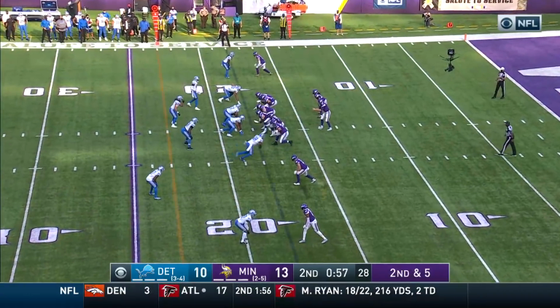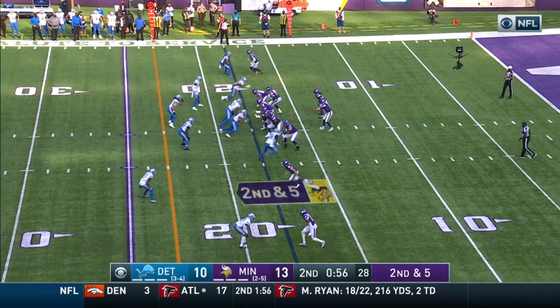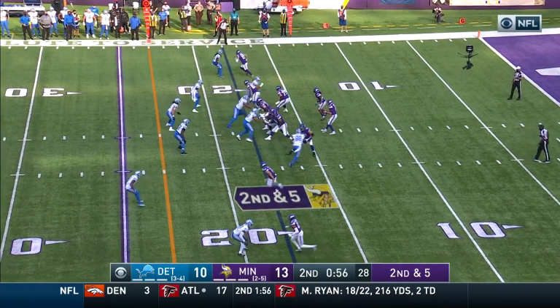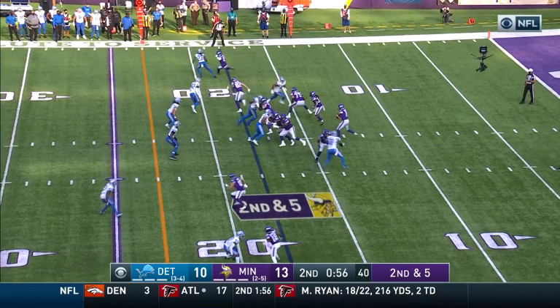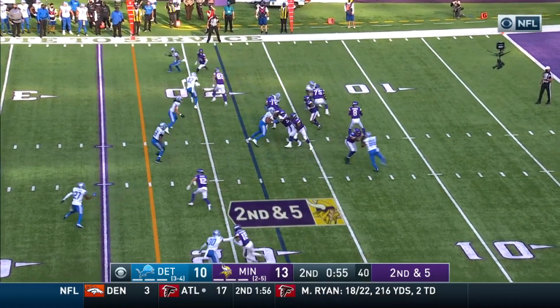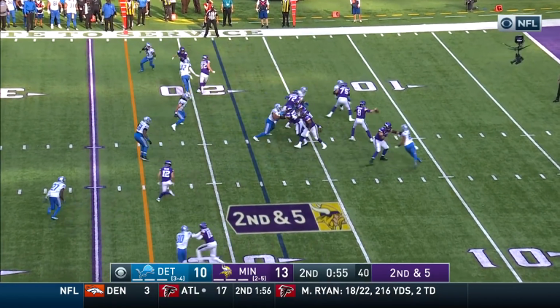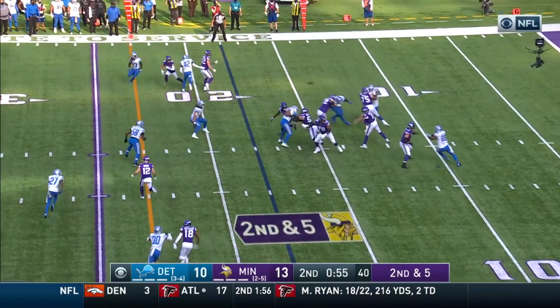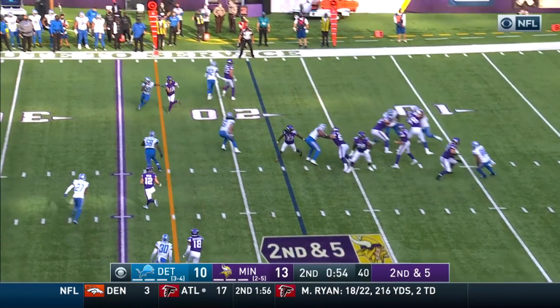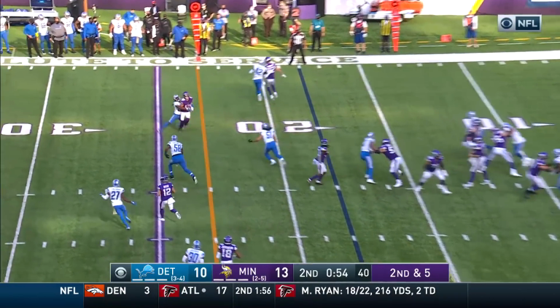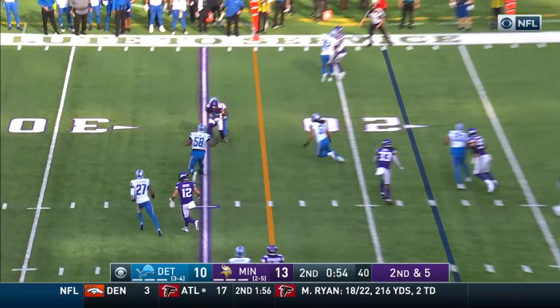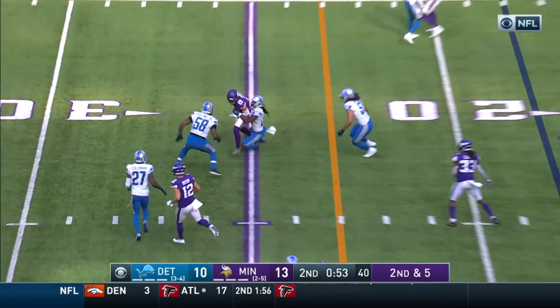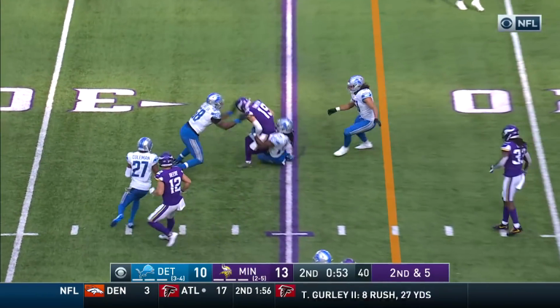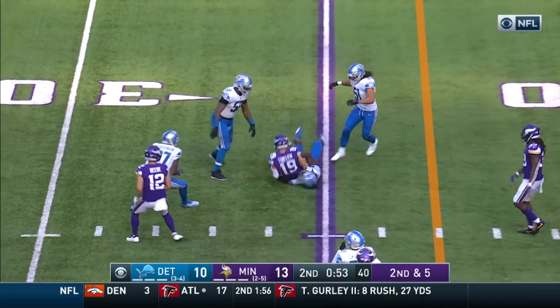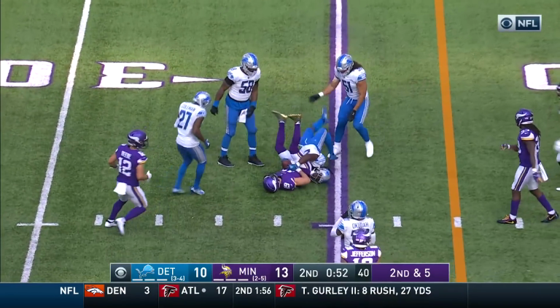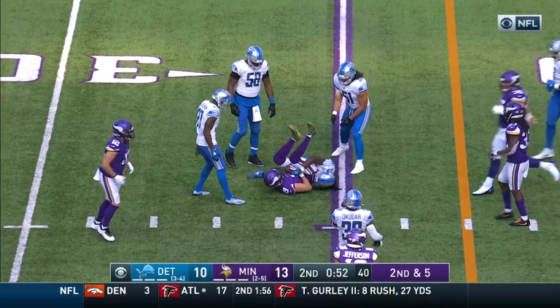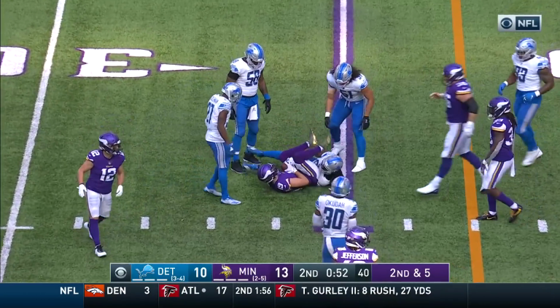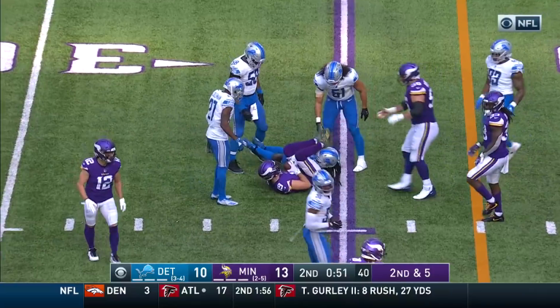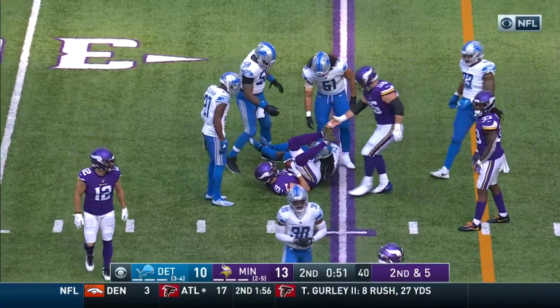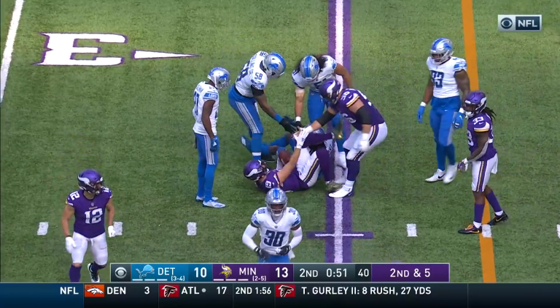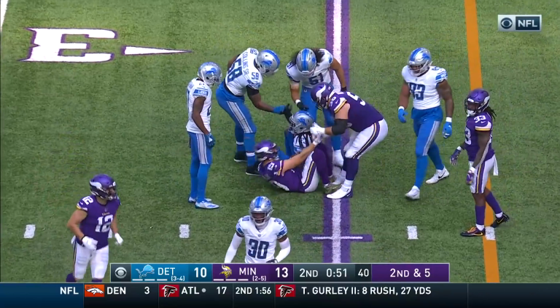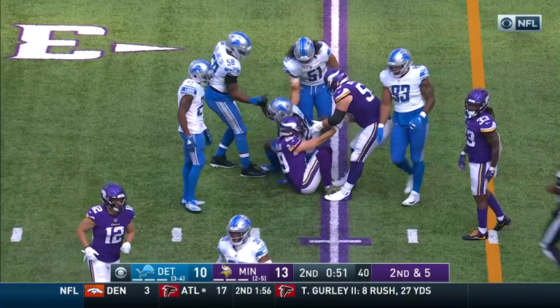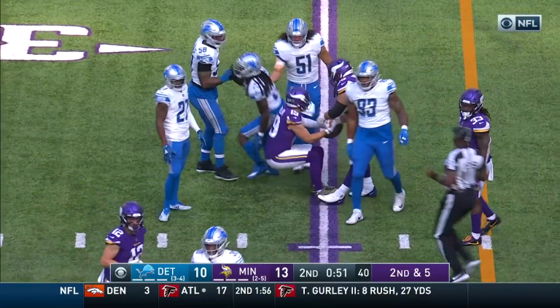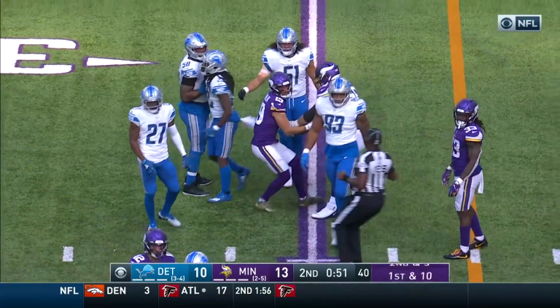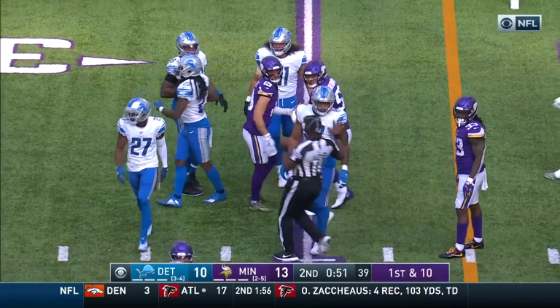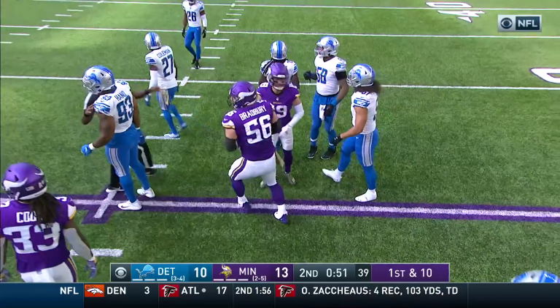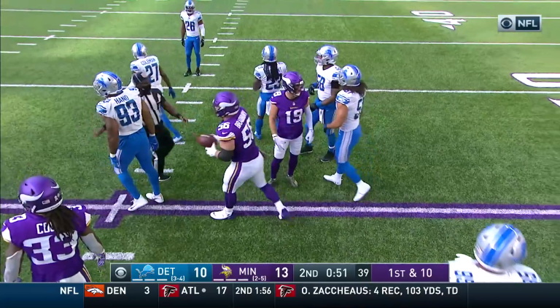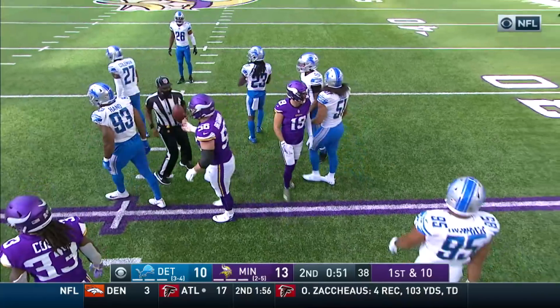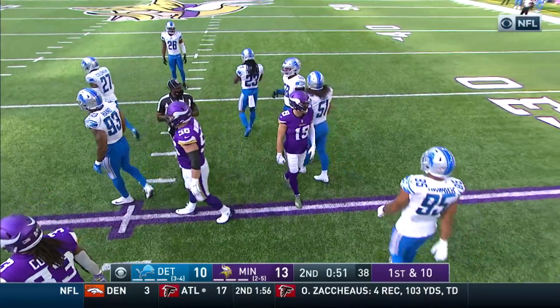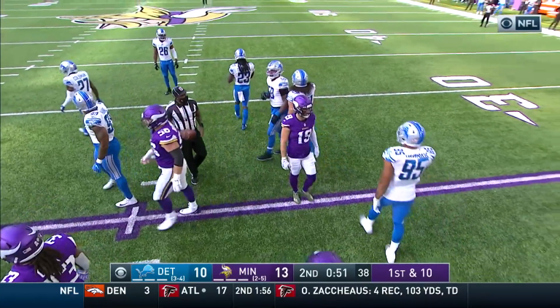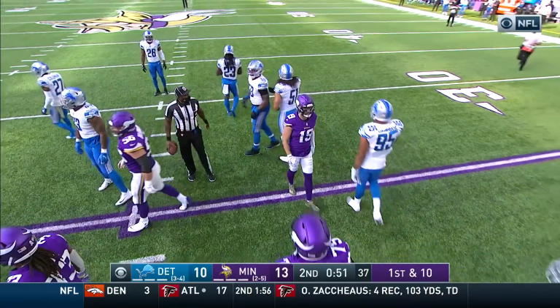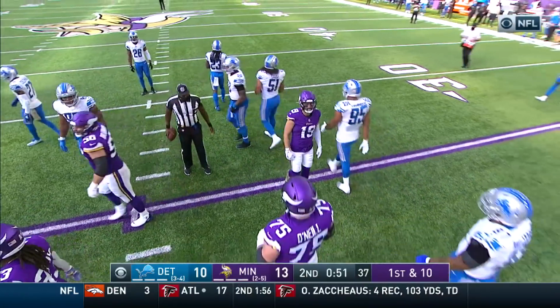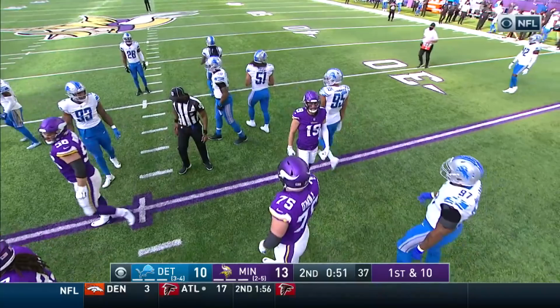The officials look to the sideline thinking Detroit may take a time out. Good throw right here to Thielen, wrapped up by True Fun, who signed as a big ticket free agent.